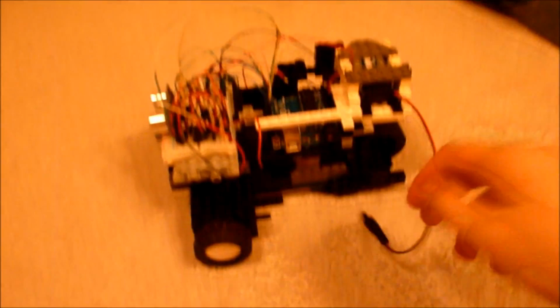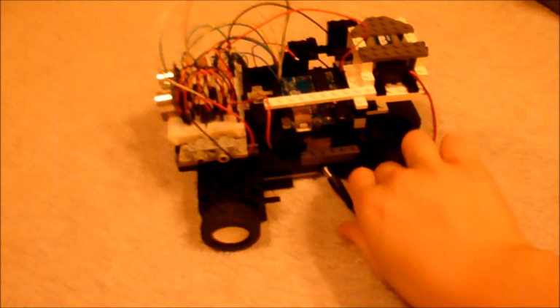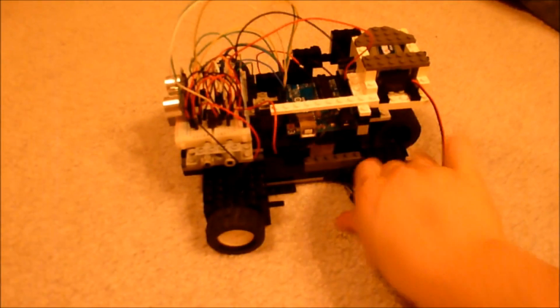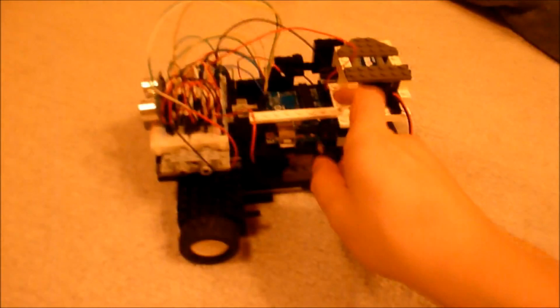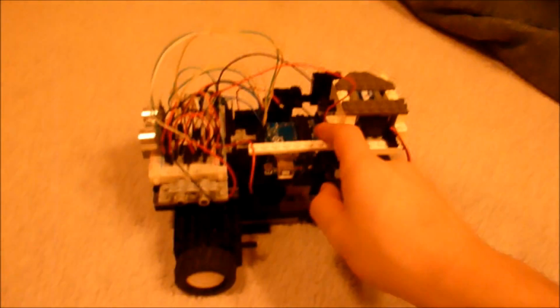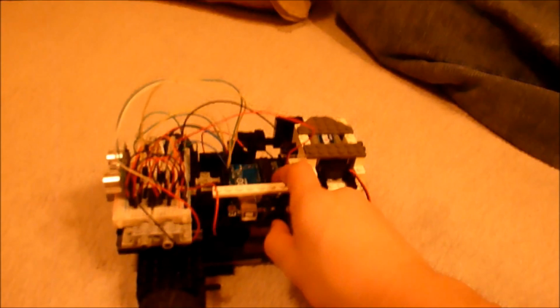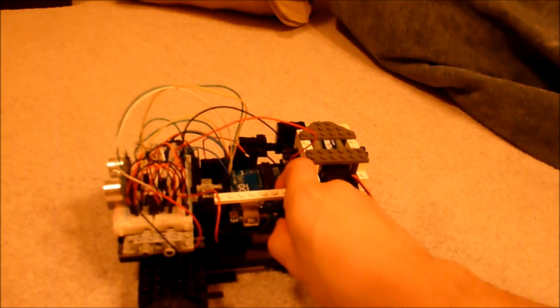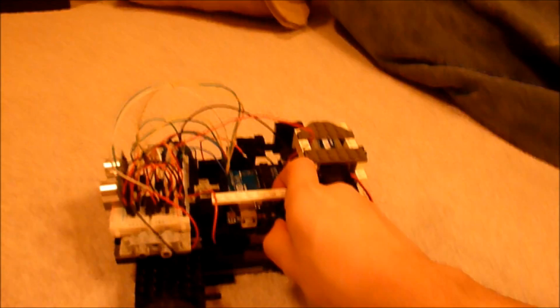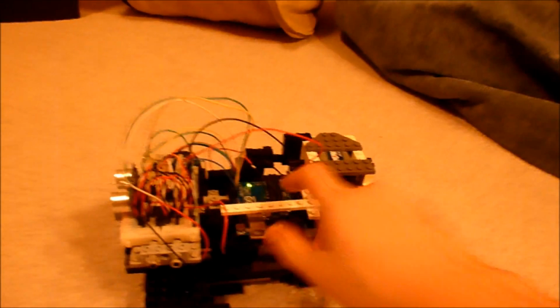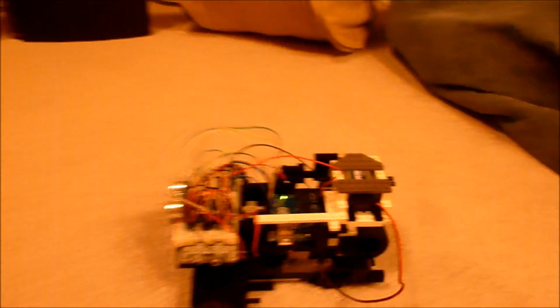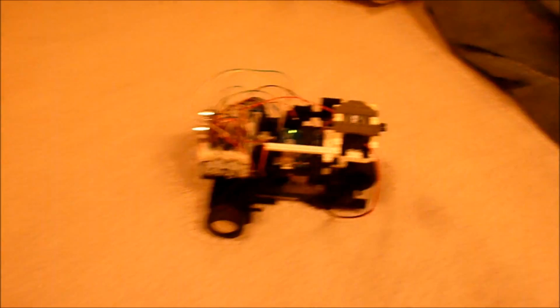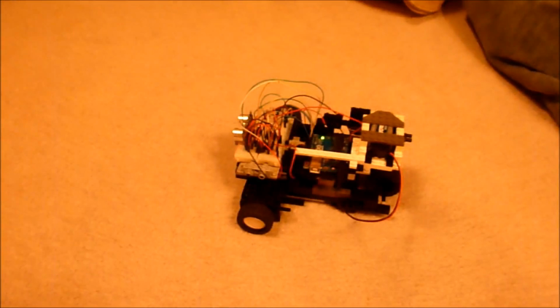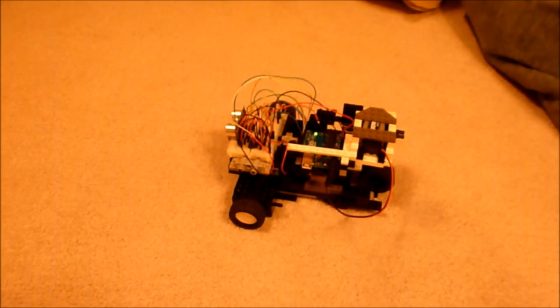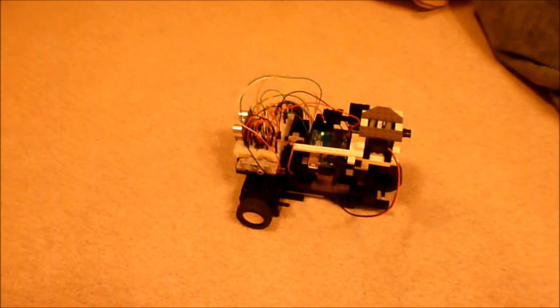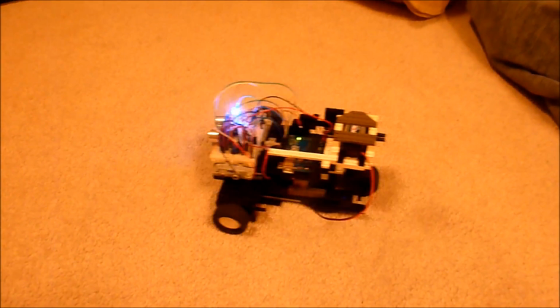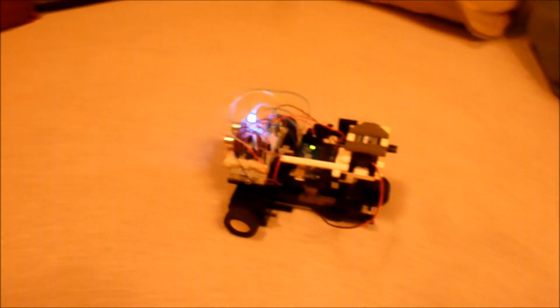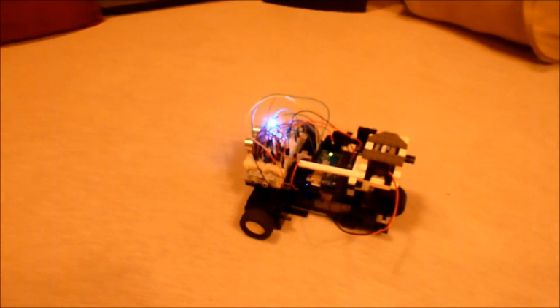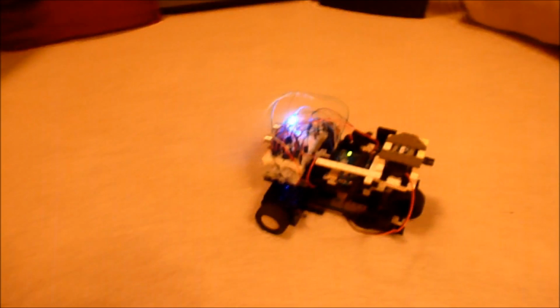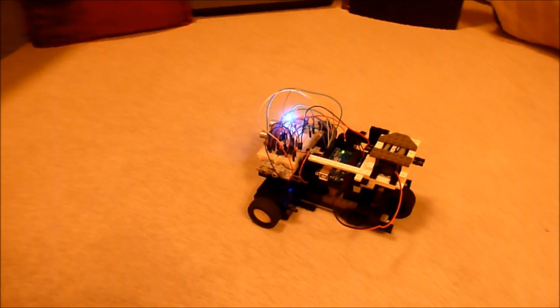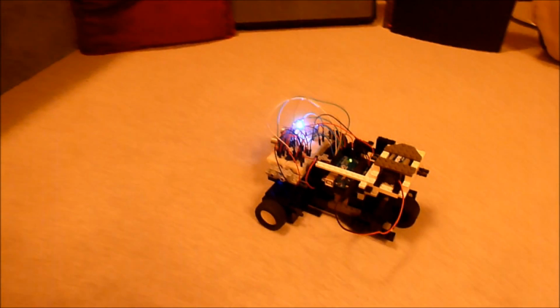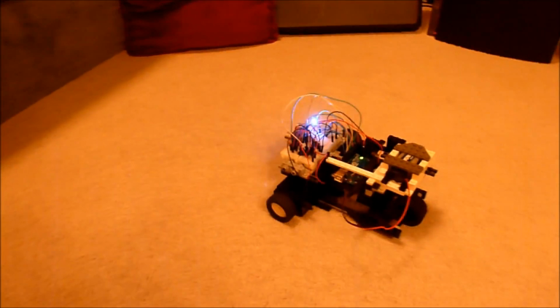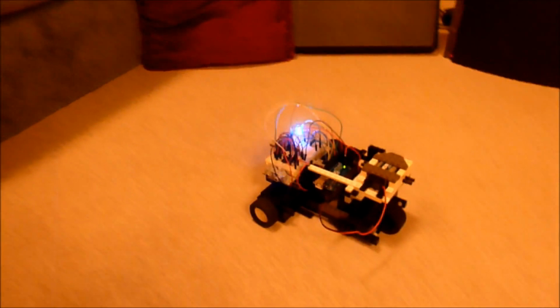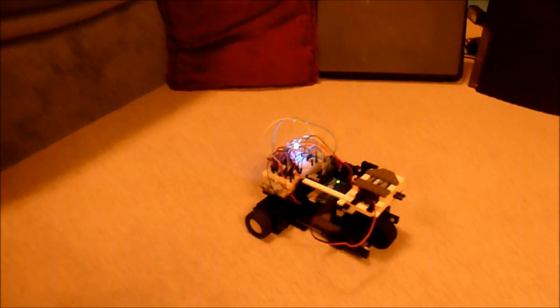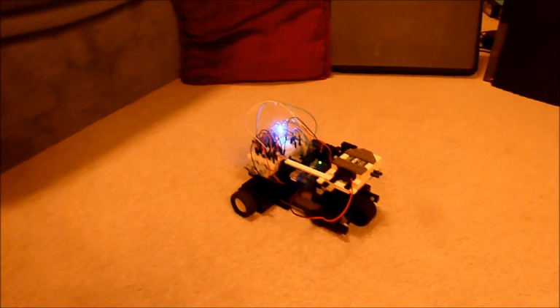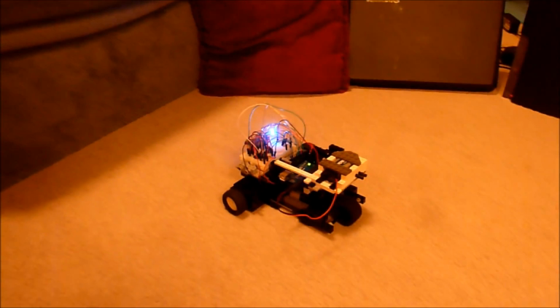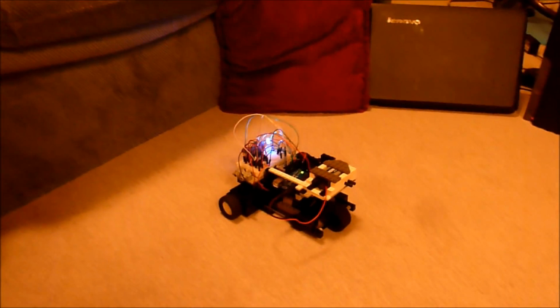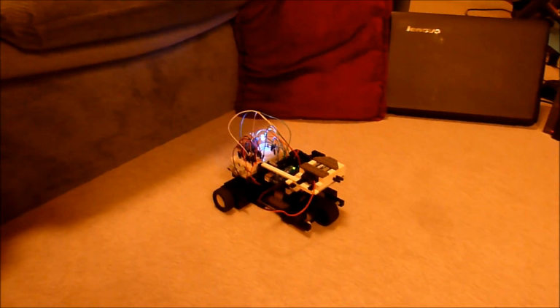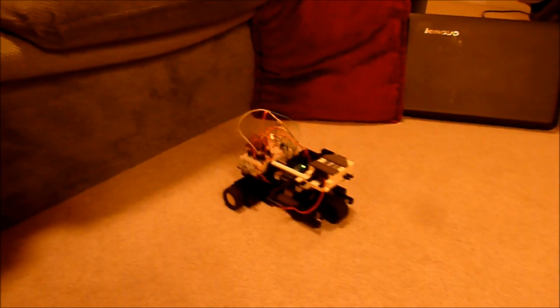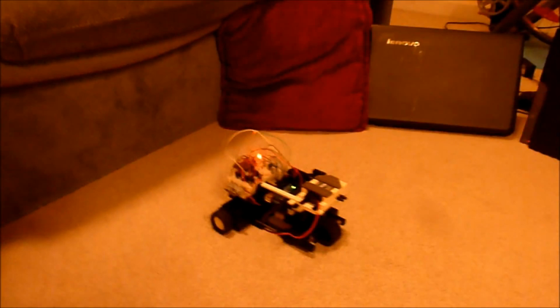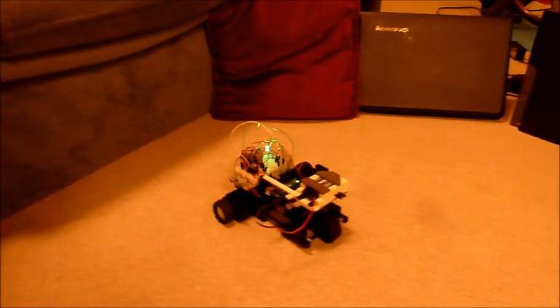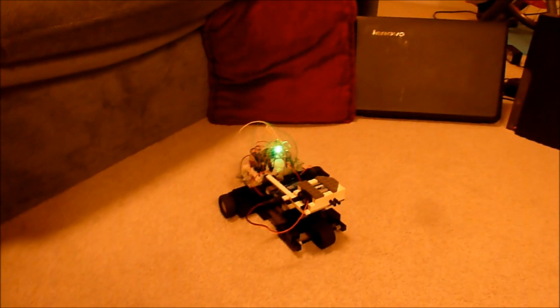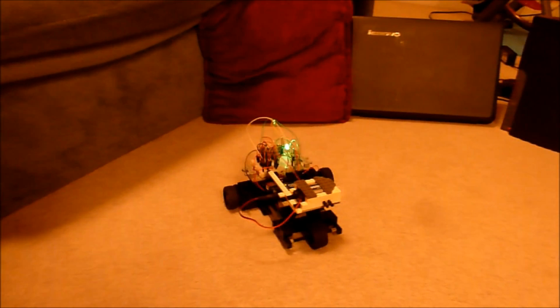If we plug in the 9-volt battery to the Arduino, it will work. I've erected an obstacle course to demonstrate this.